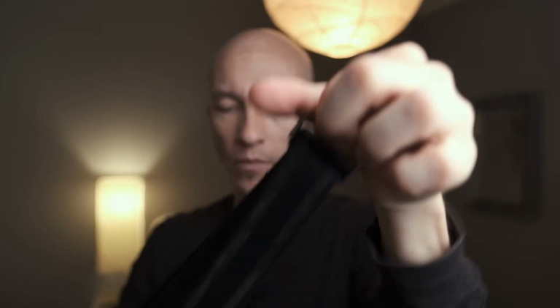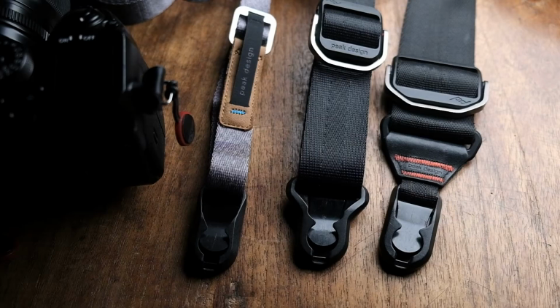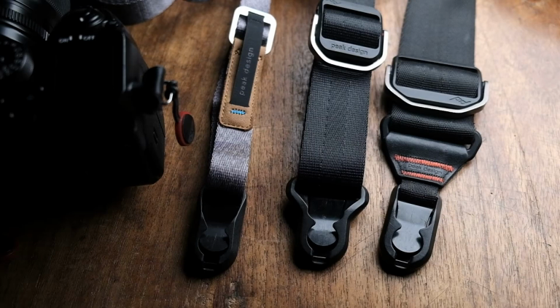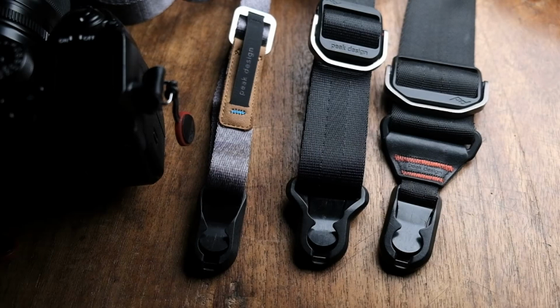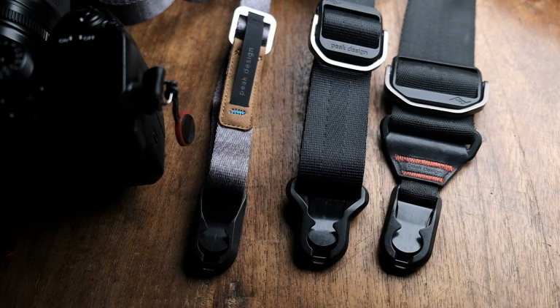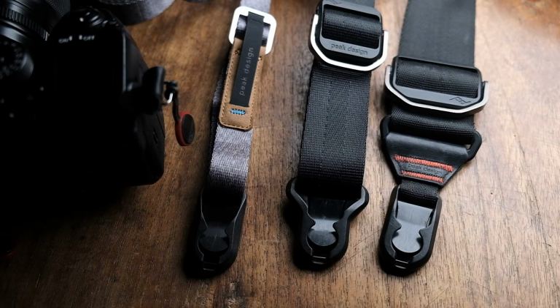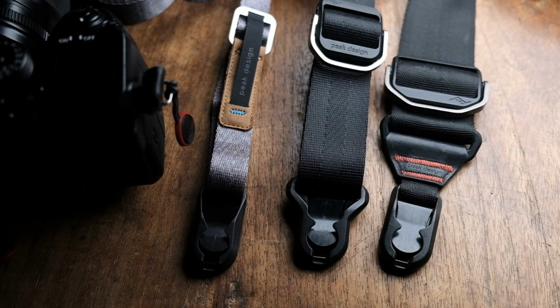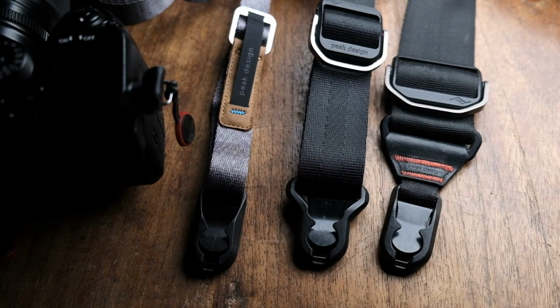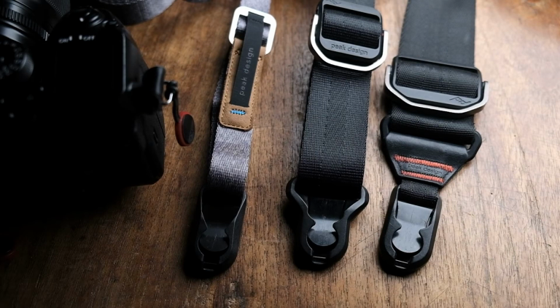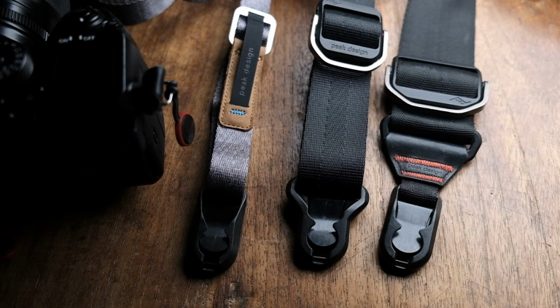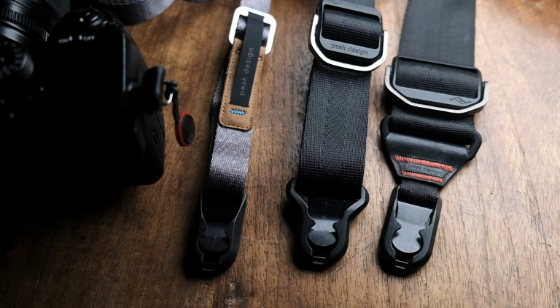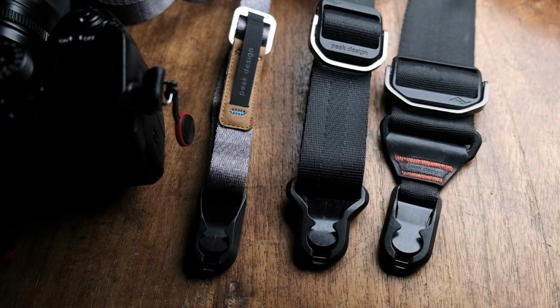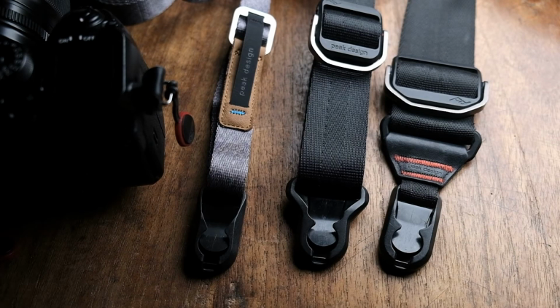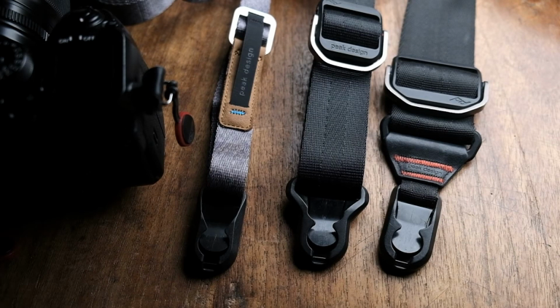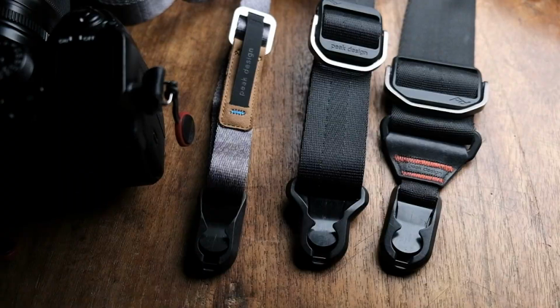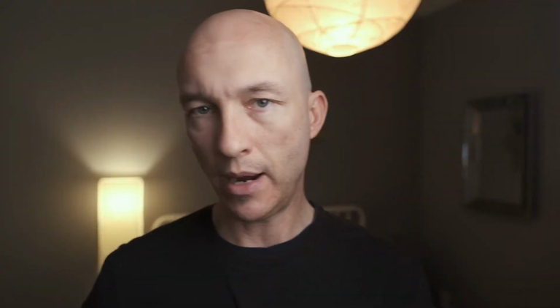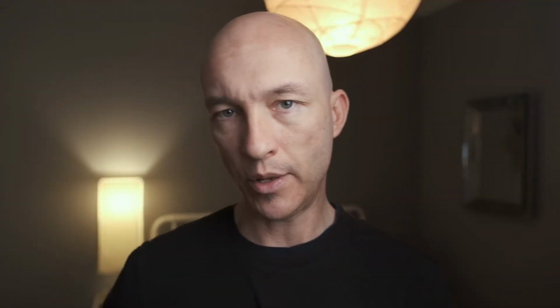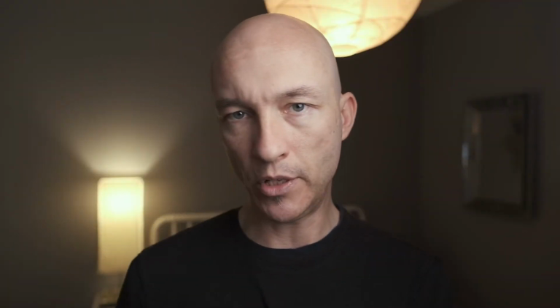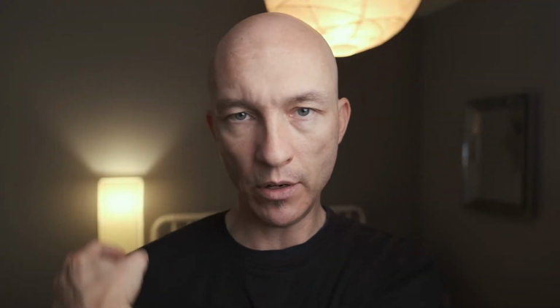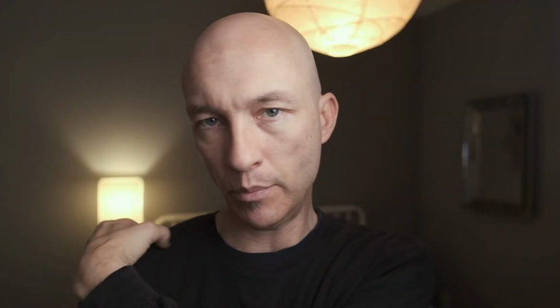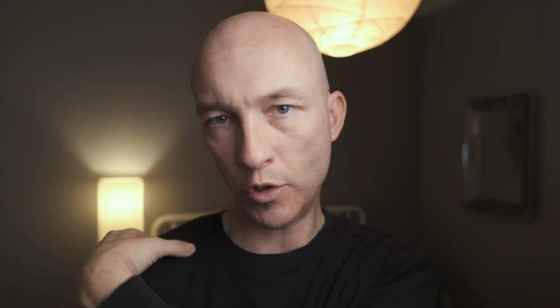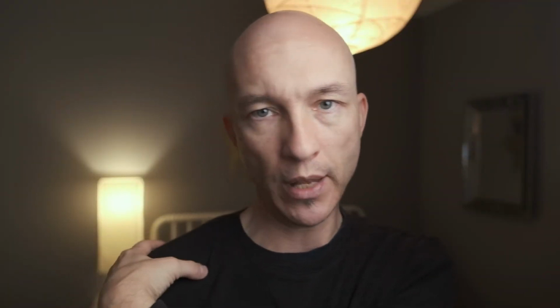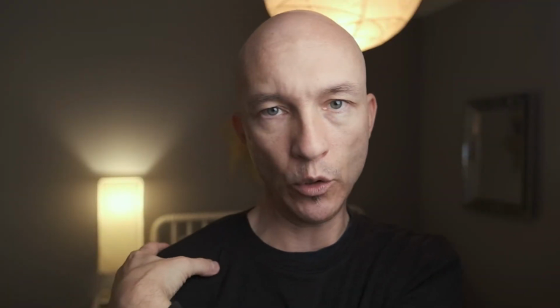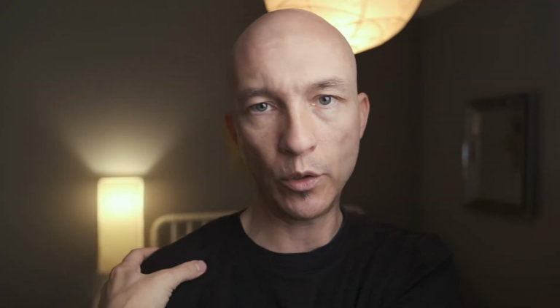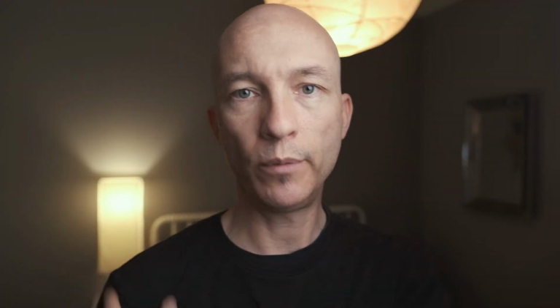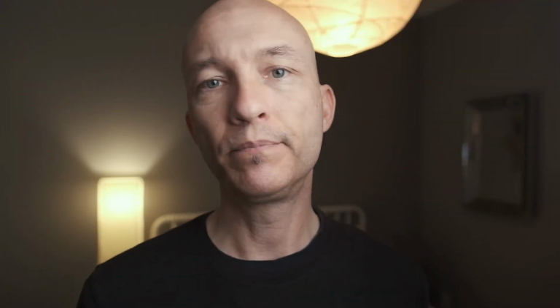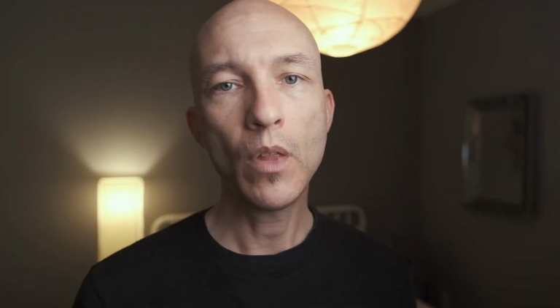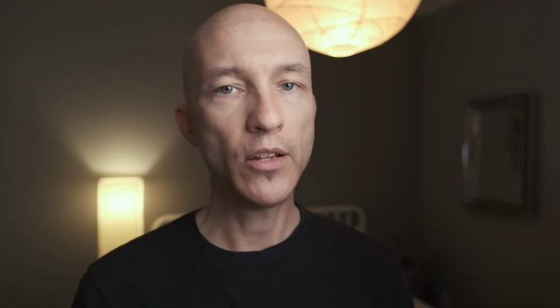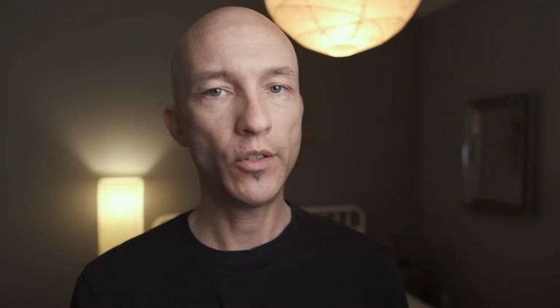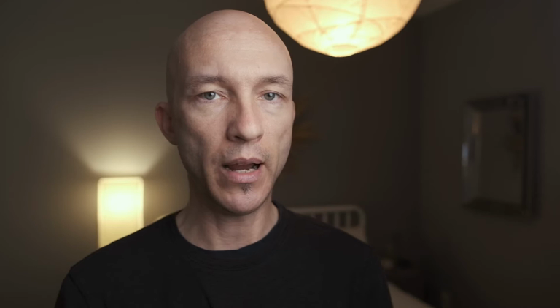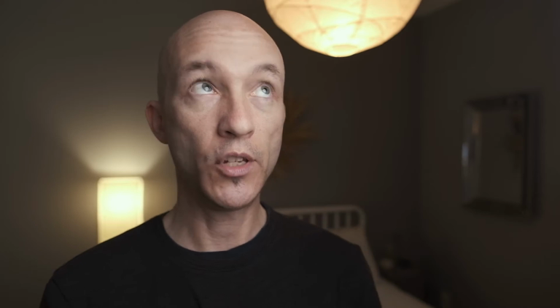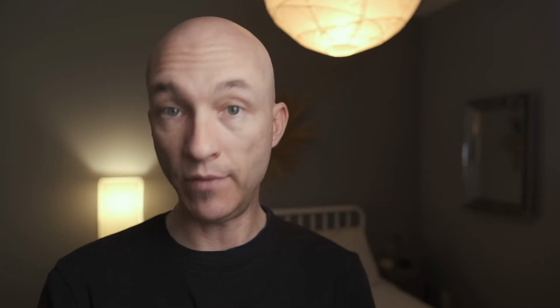I also use Peak Design's 1.8 inch strap. That's really great for when I'm carrying something much heavier, to help disperse that load a little more. That starts at about $65.